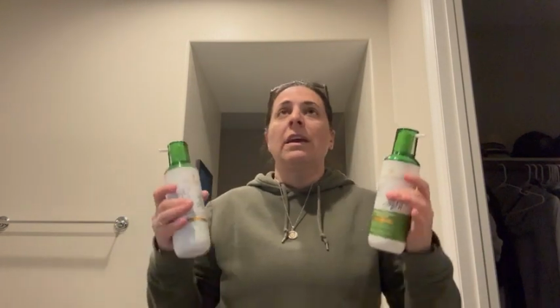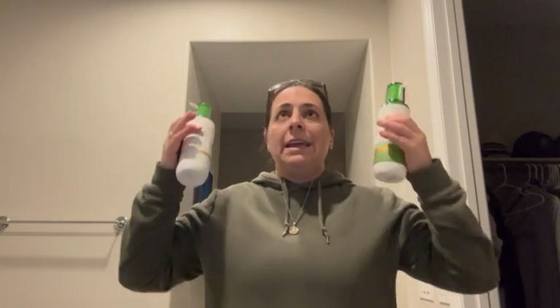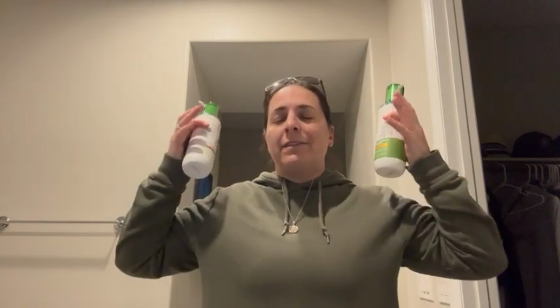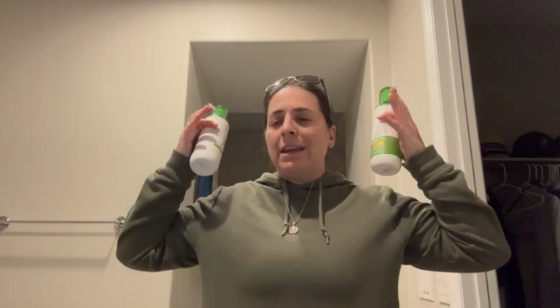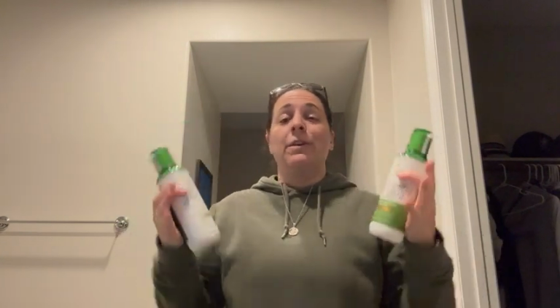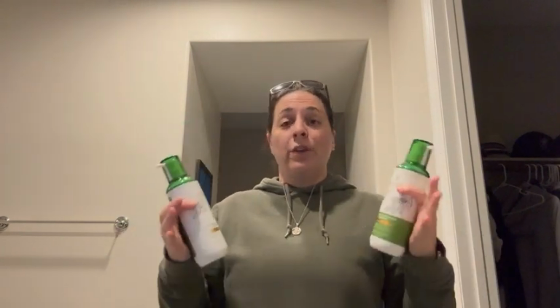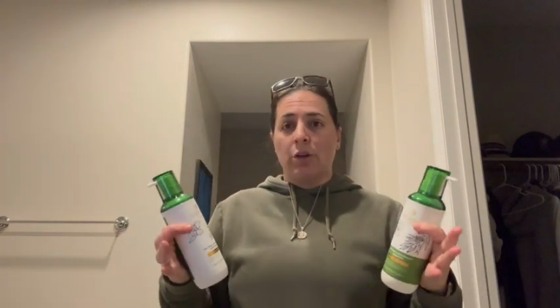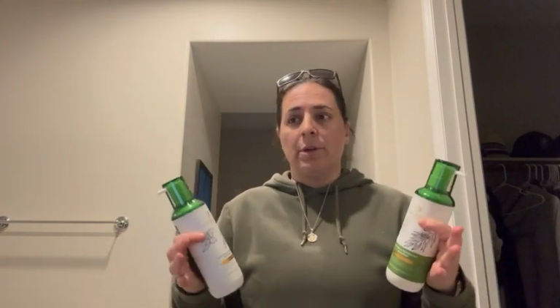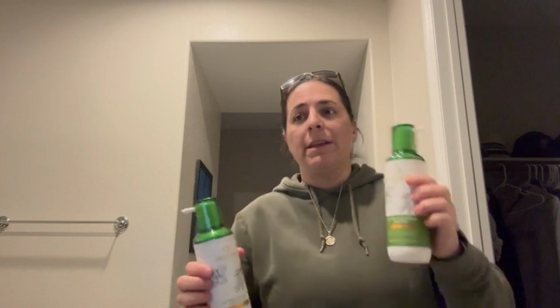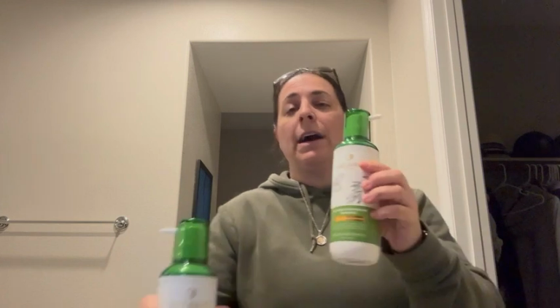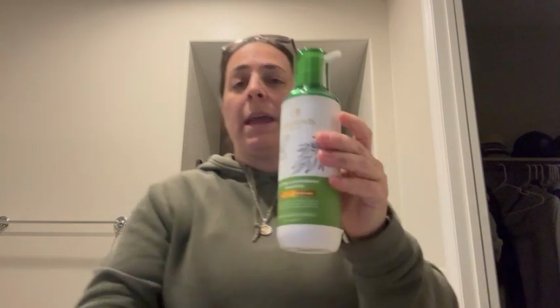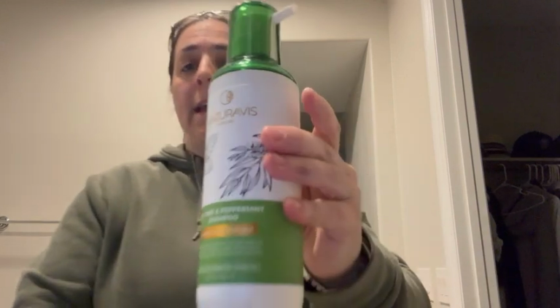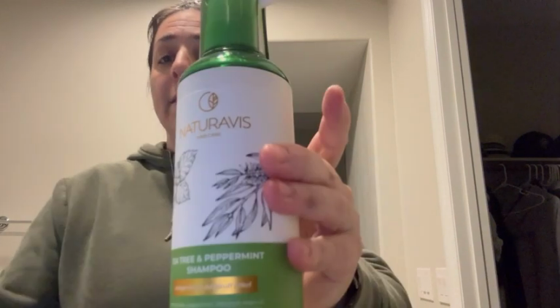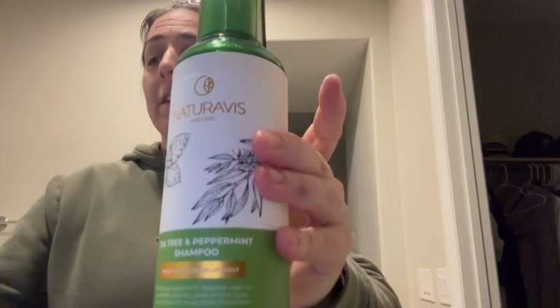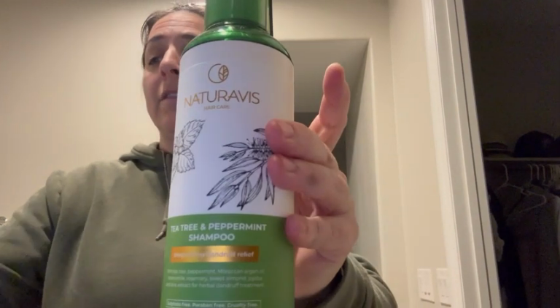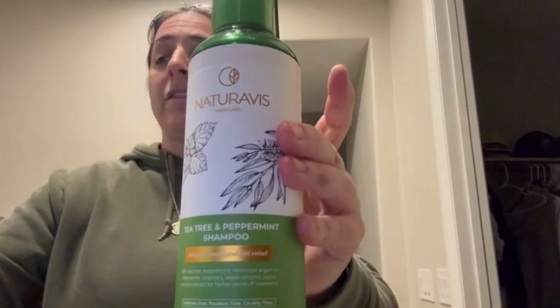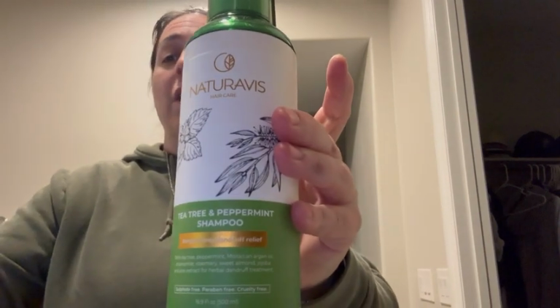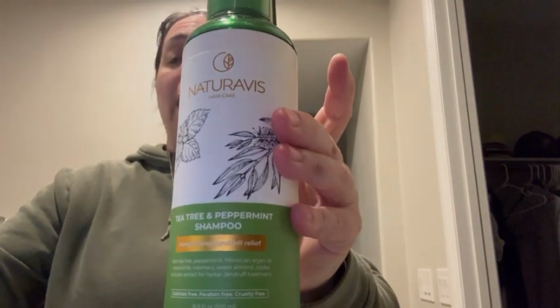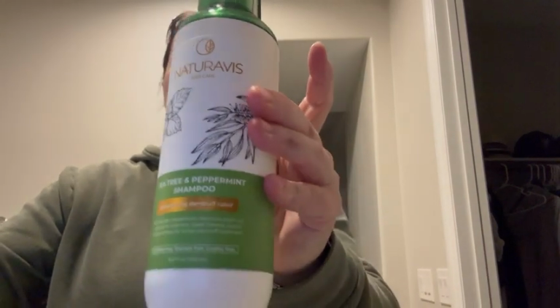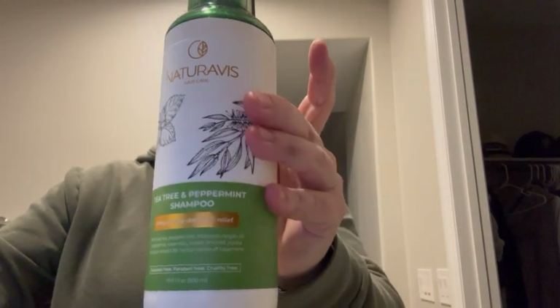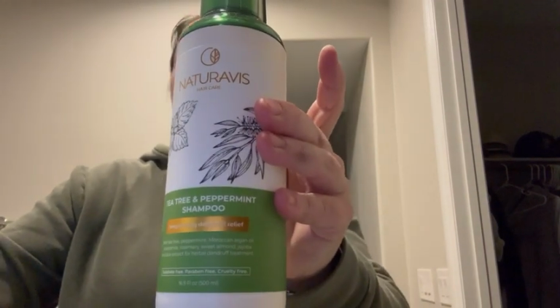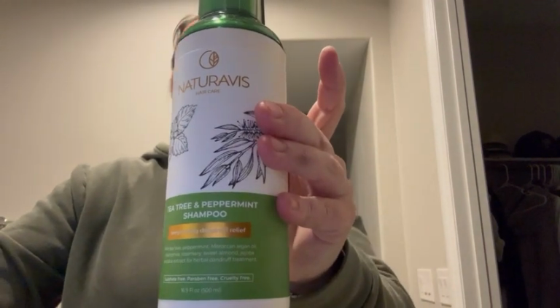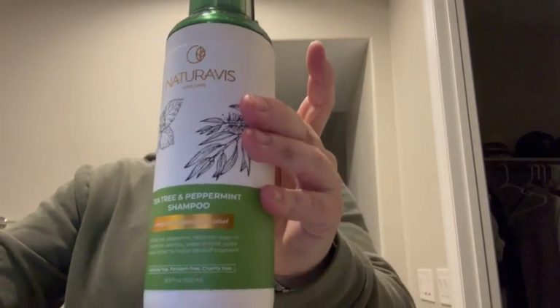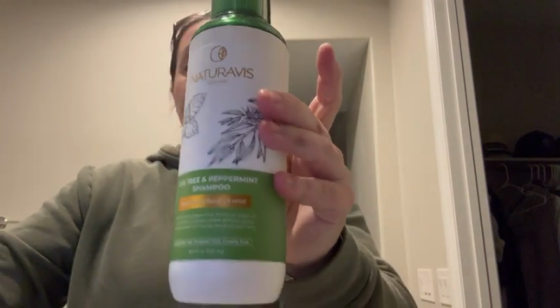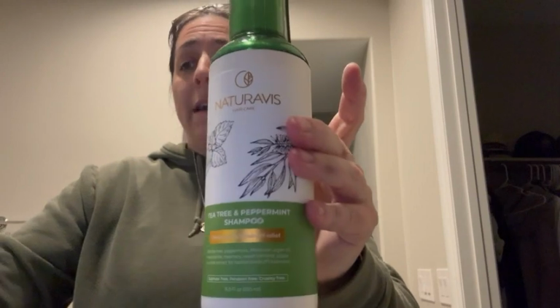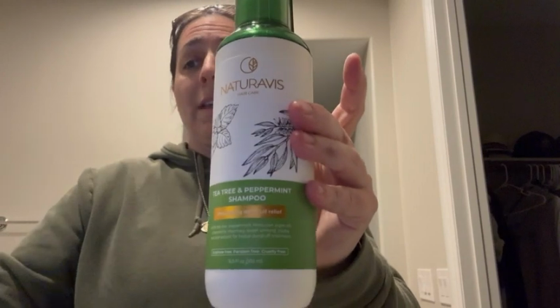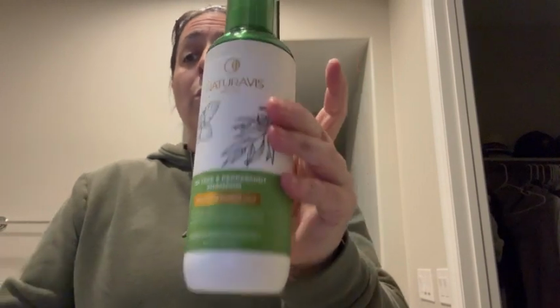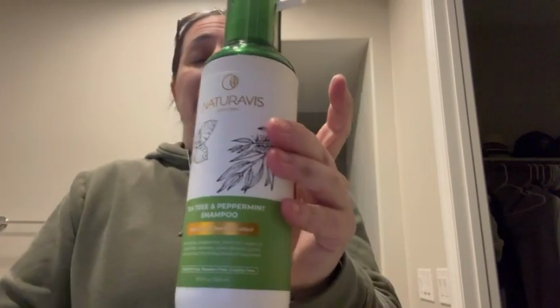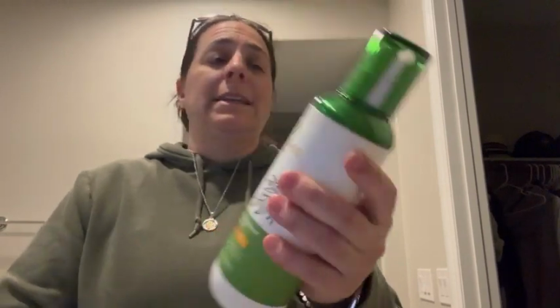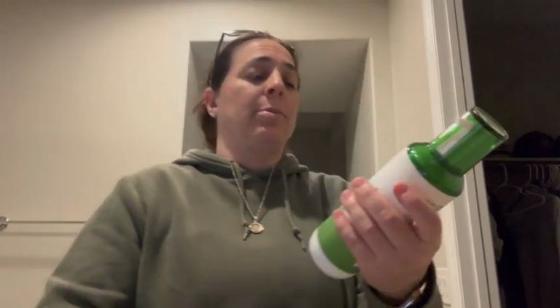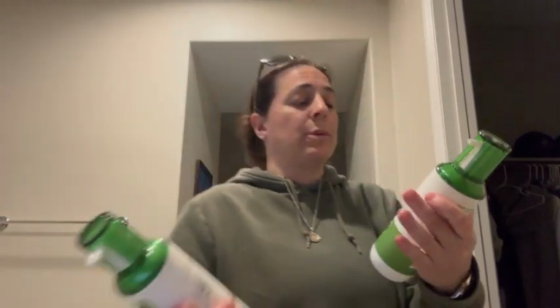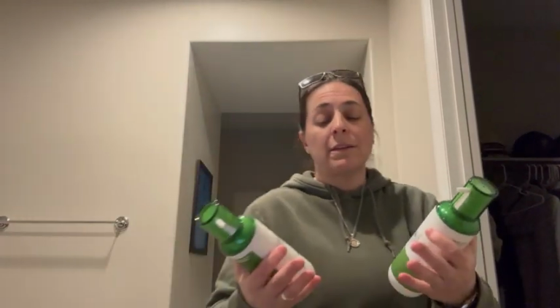It feels so incredible on my scalp and this is such a high quality product. They really knocked it out of the park with this.